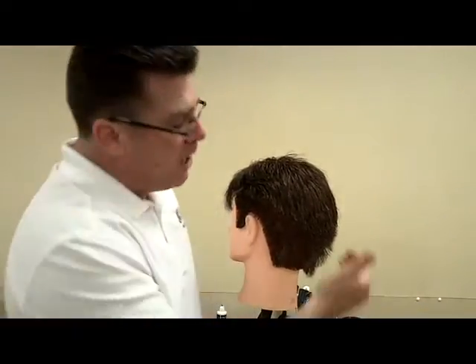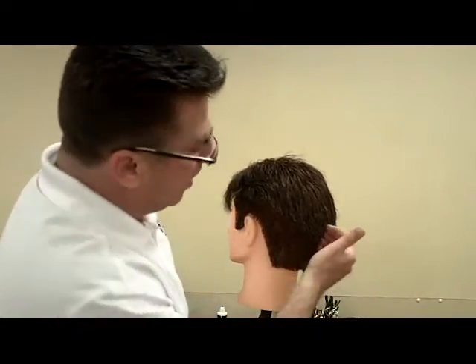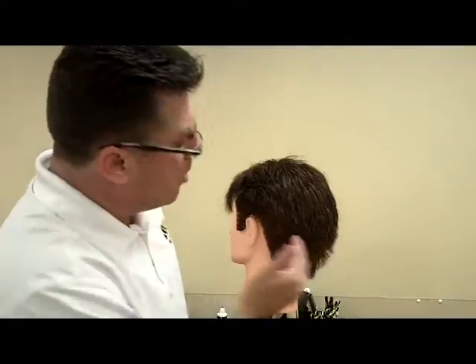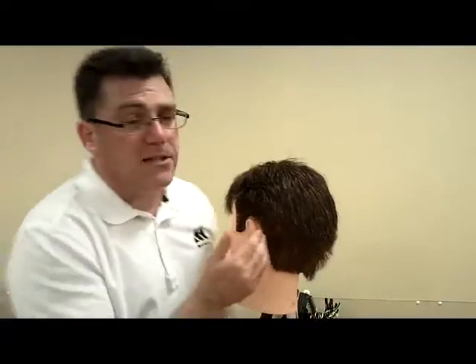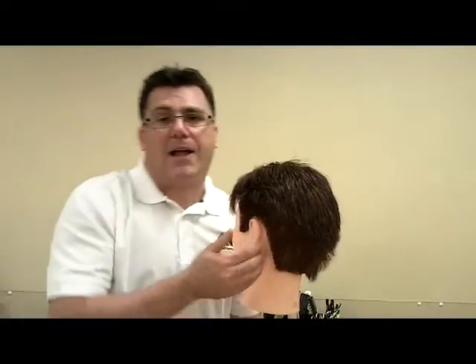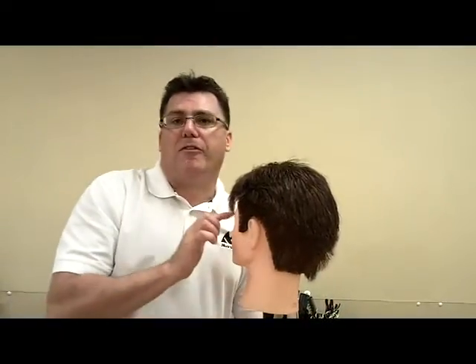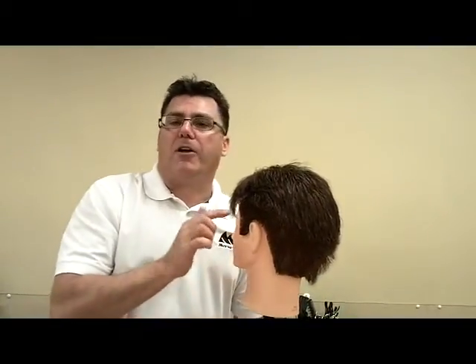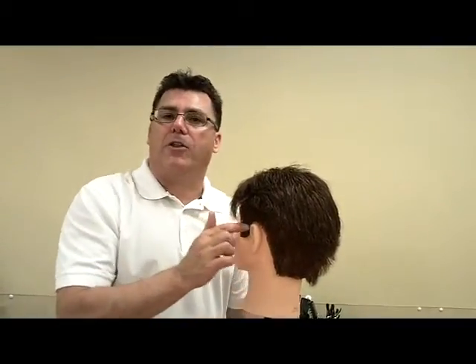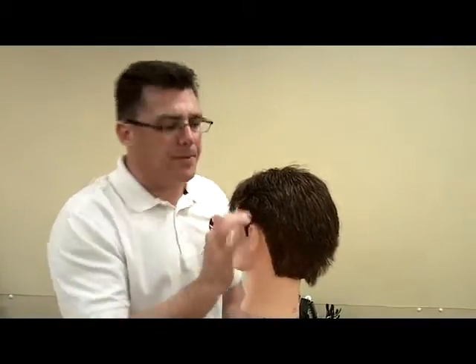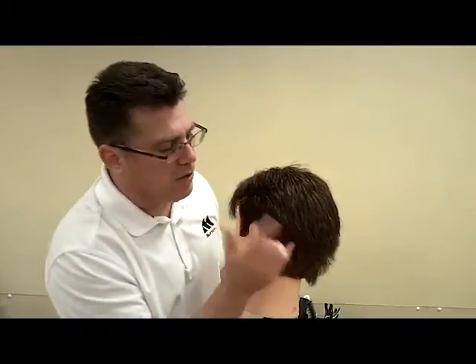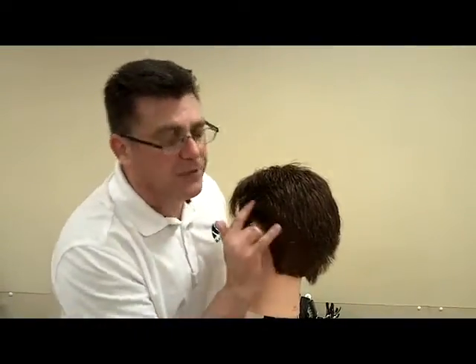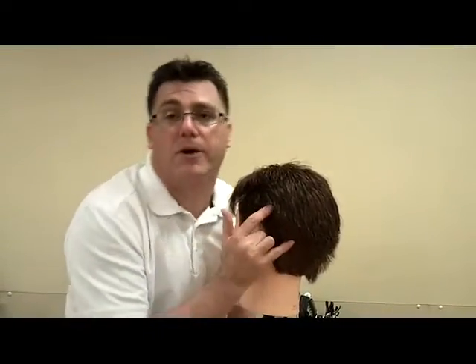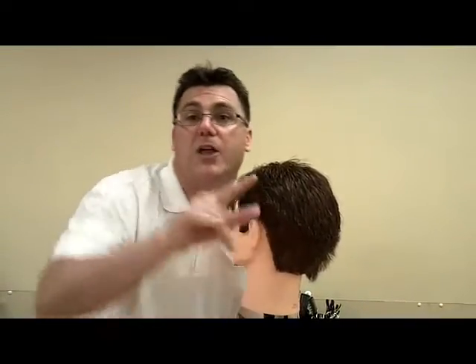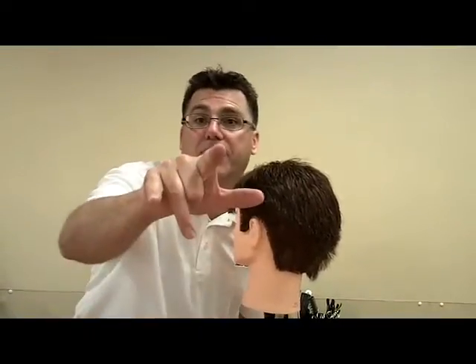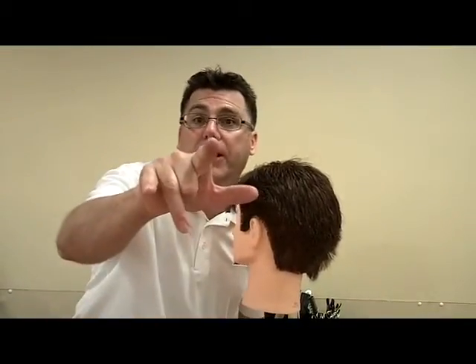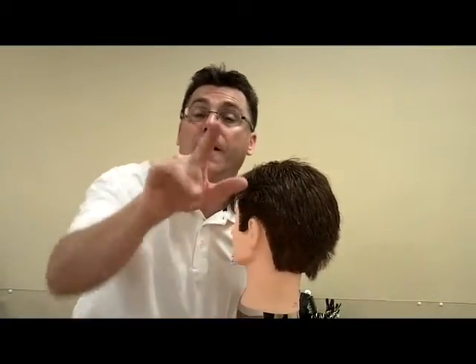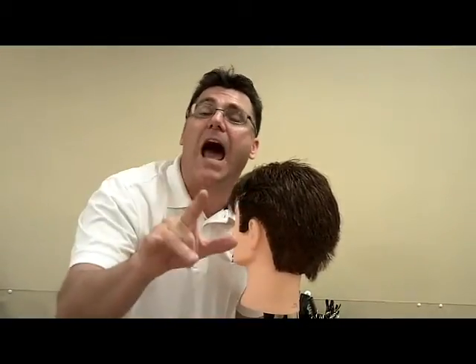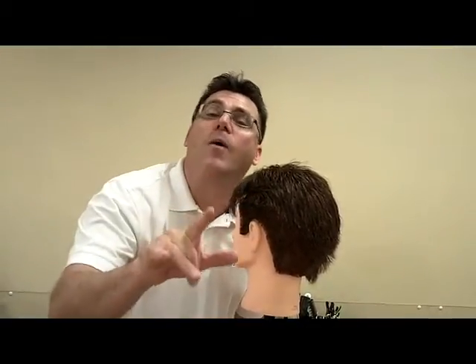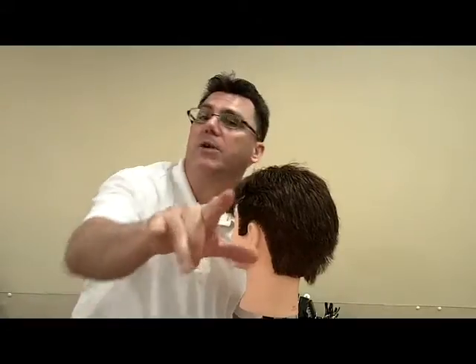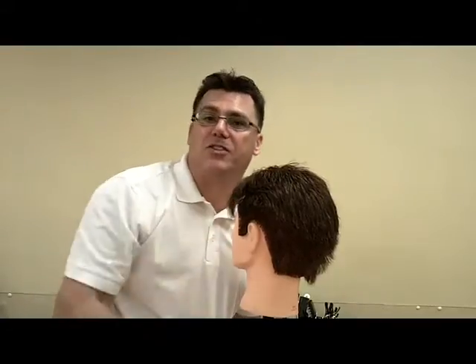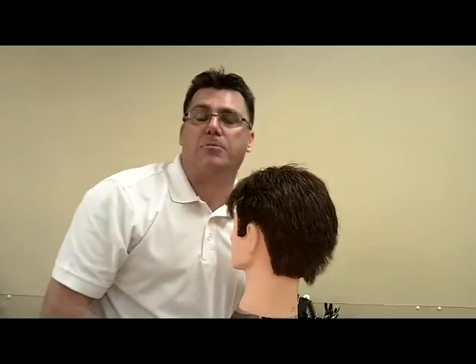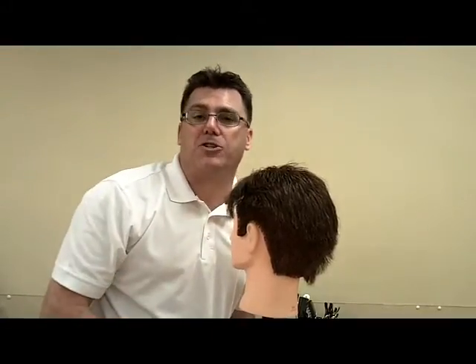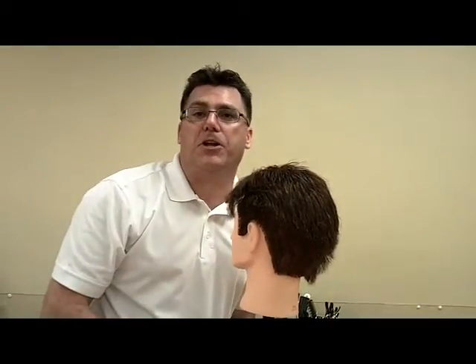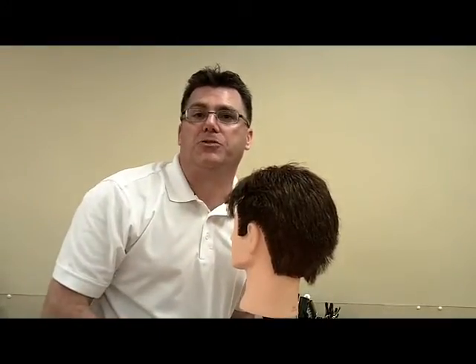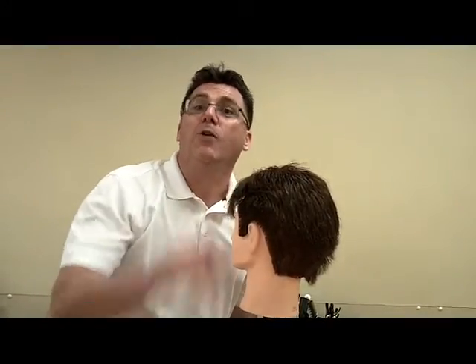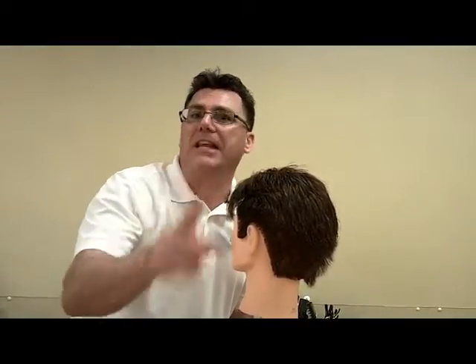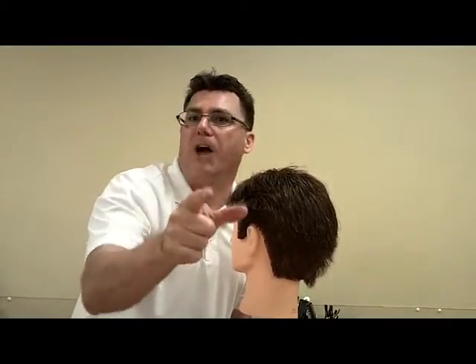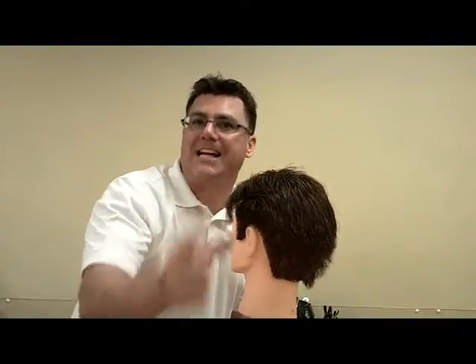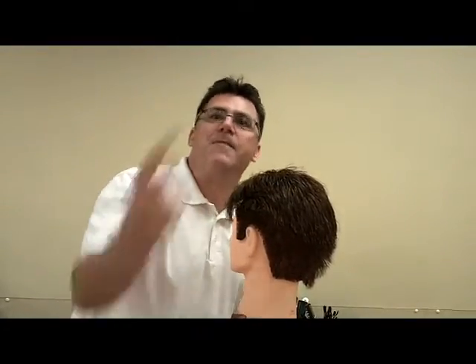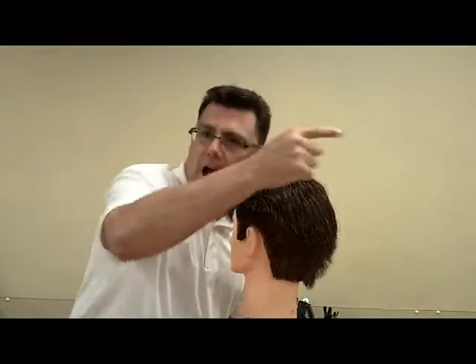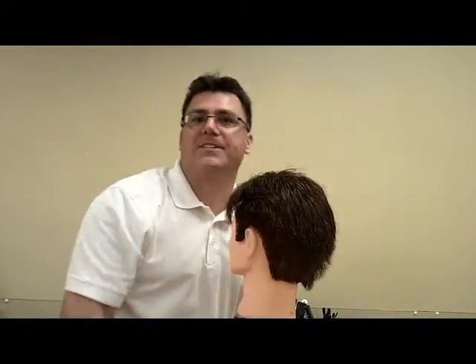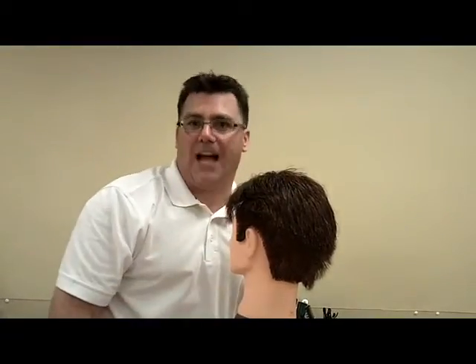We worked center back to the back of the ear, front hairline to the top of the ear, and tied the two areas together above the ear. Now, as we love to say in the professional beauty industry, repeat the process on the opposite side.